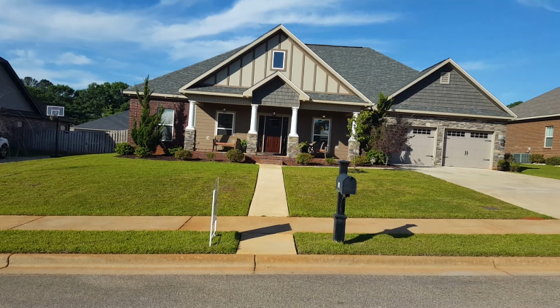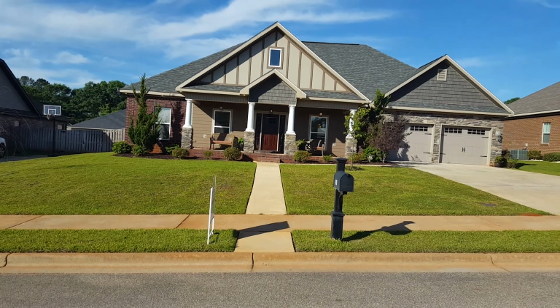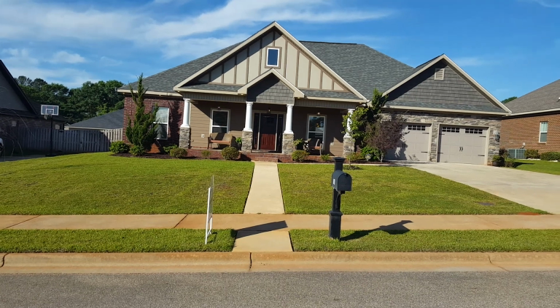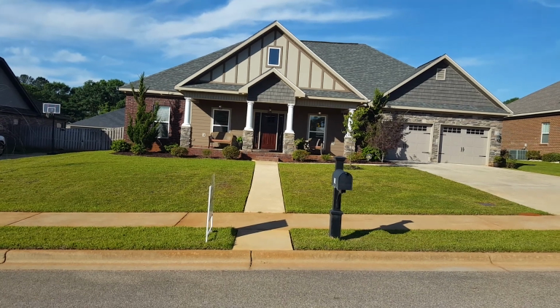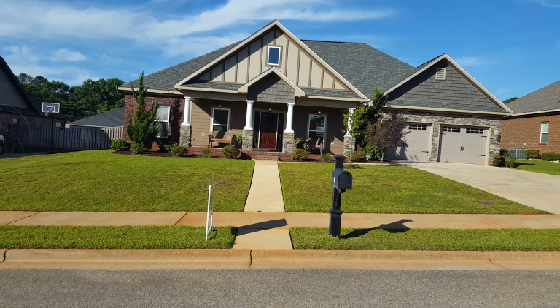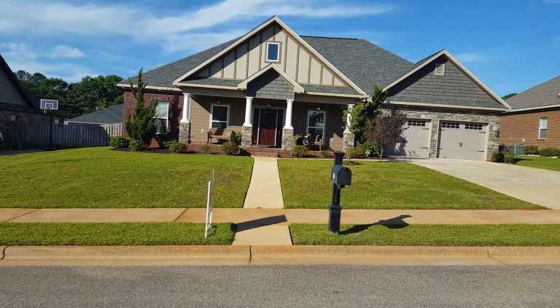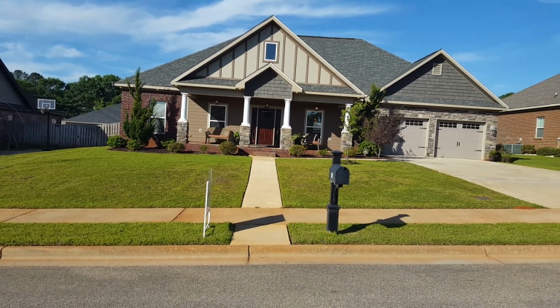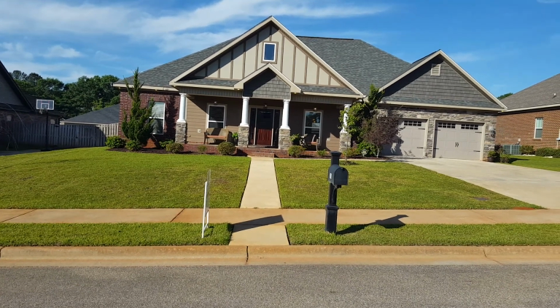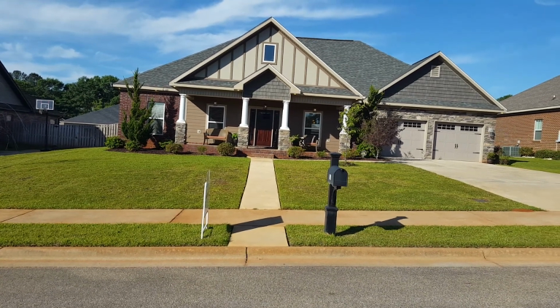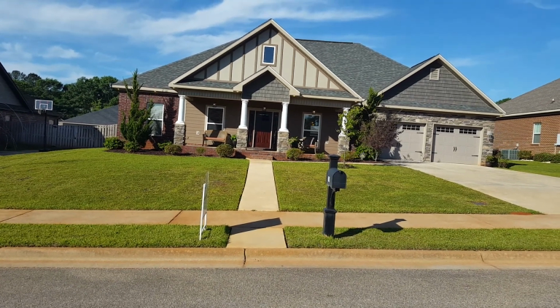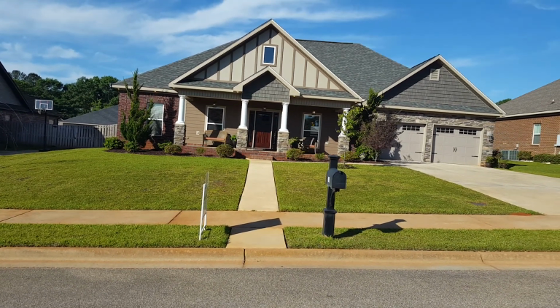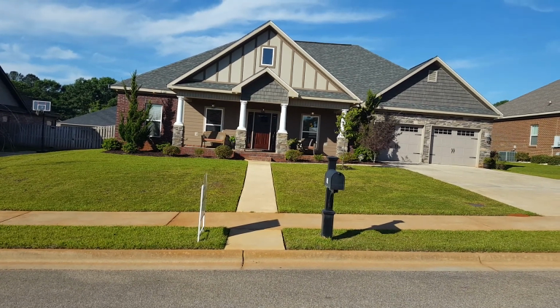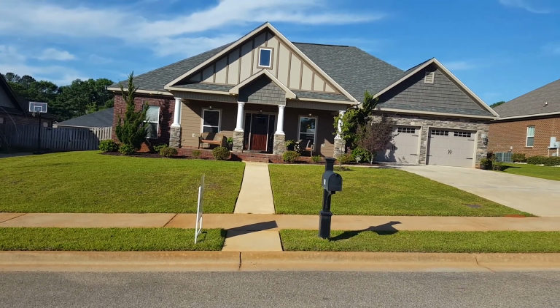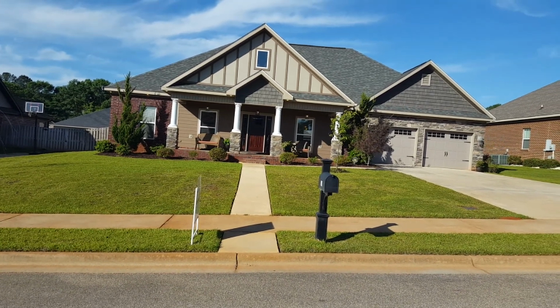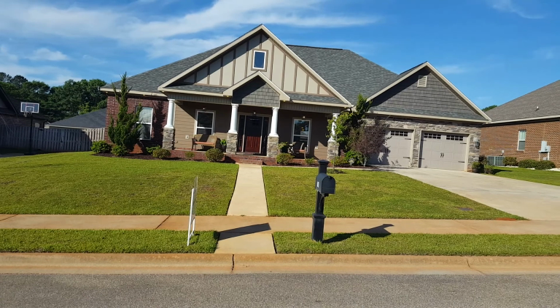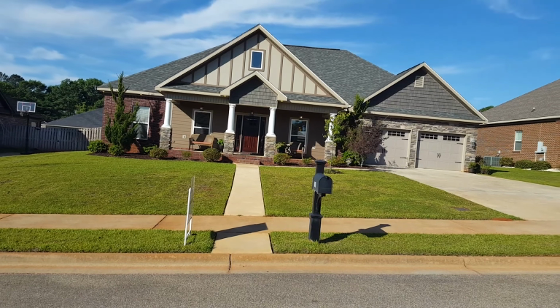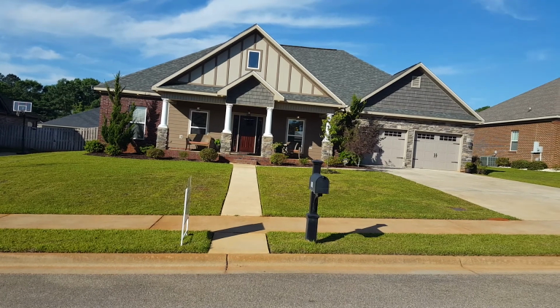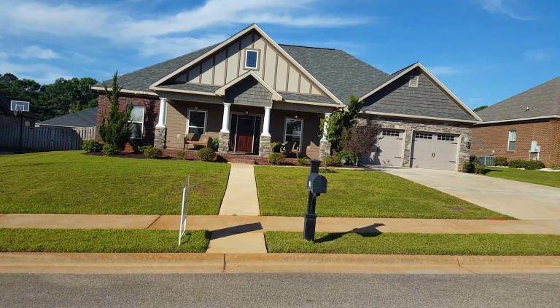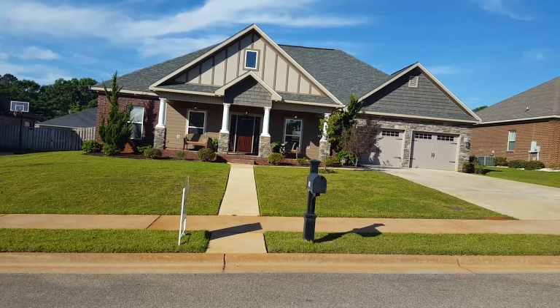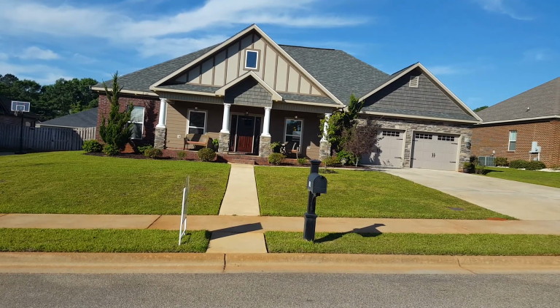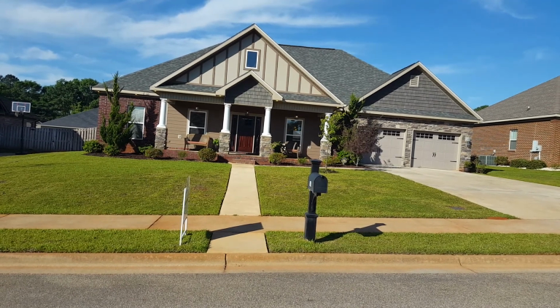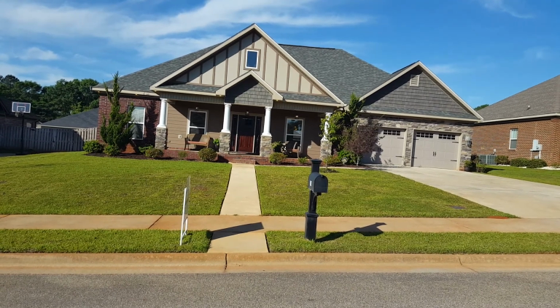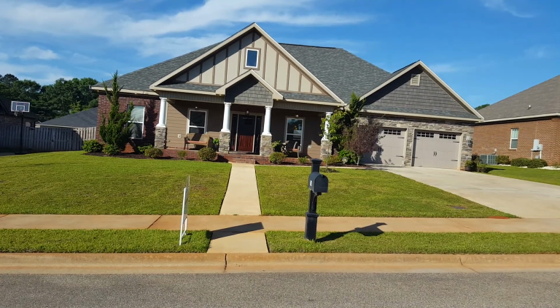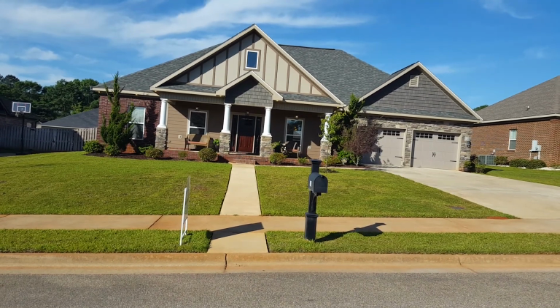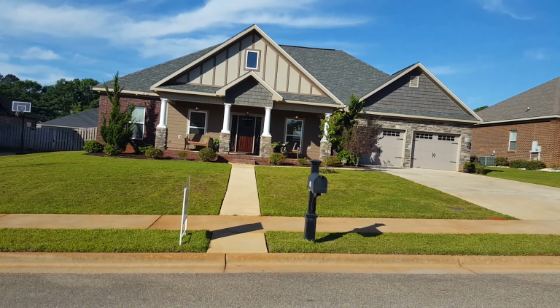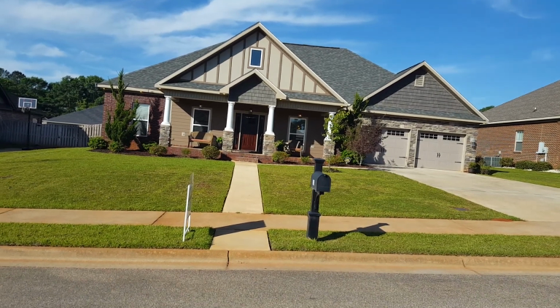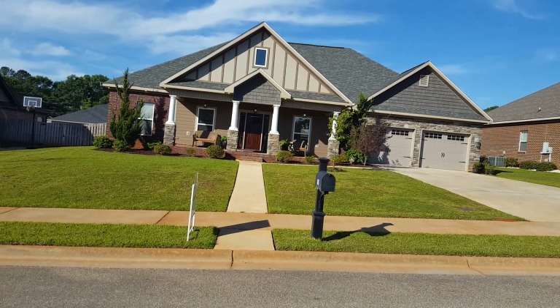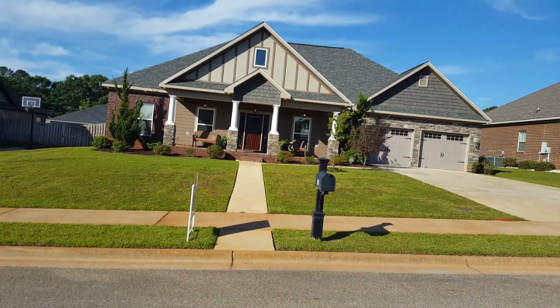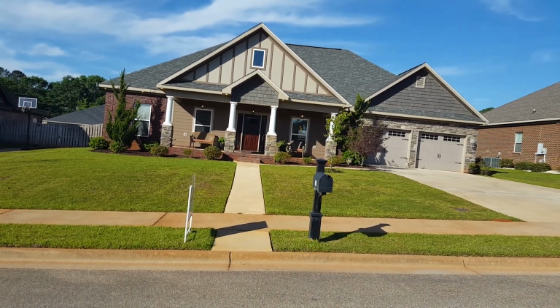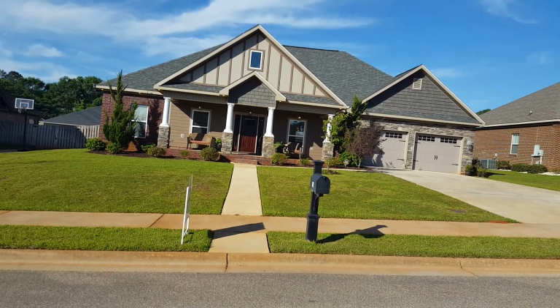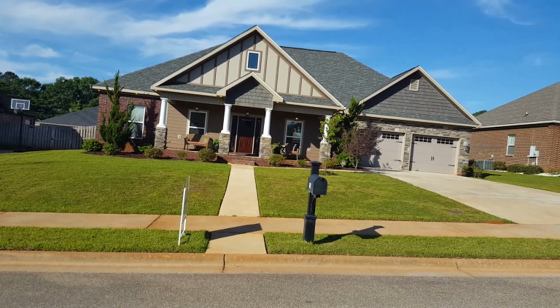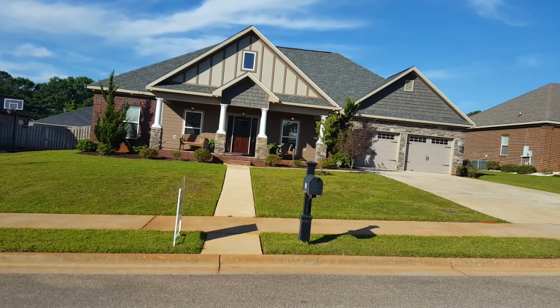Today we're over here at 106 Quail Trail. This is a four bedroom, three bath, just shy of 2,300 square feet.